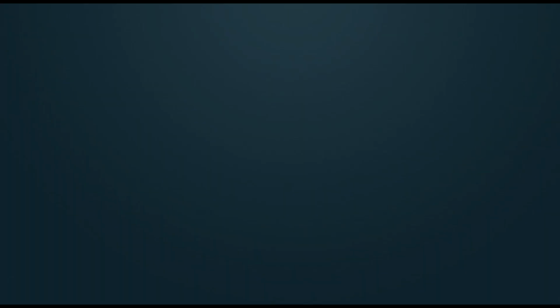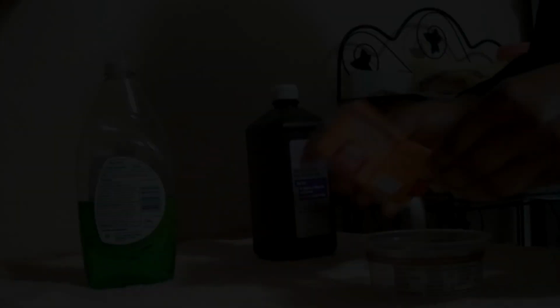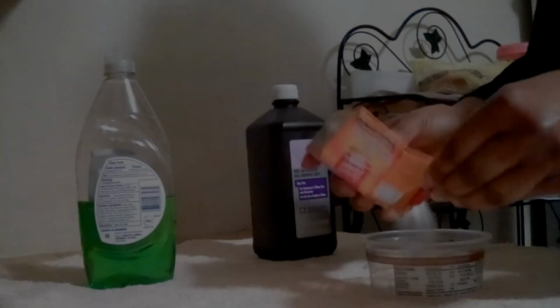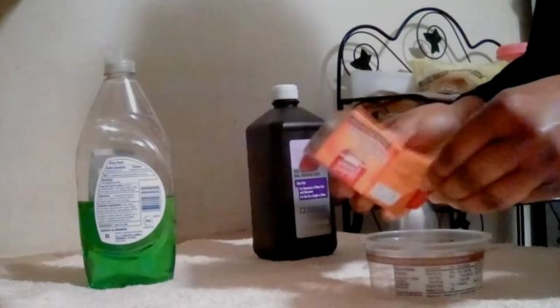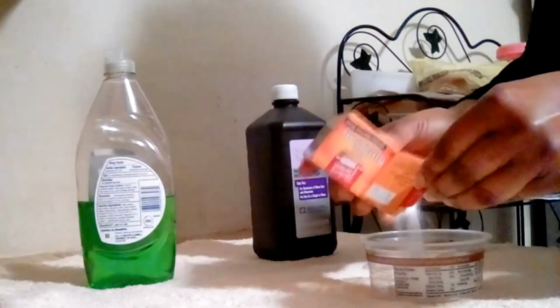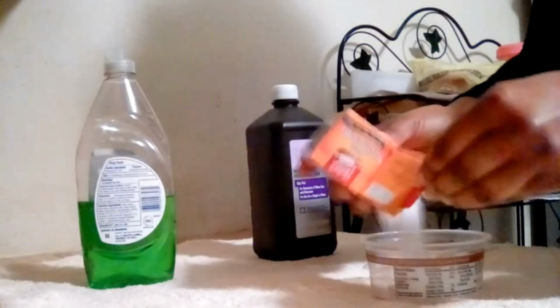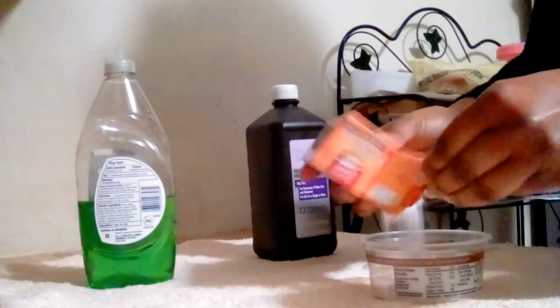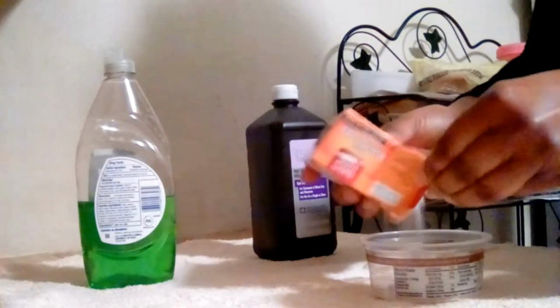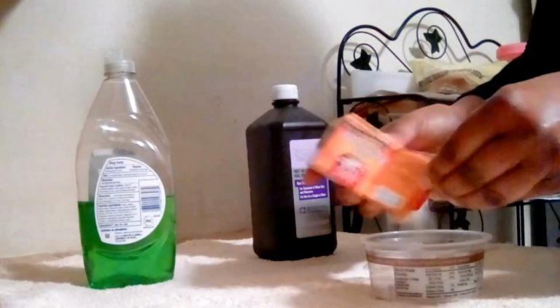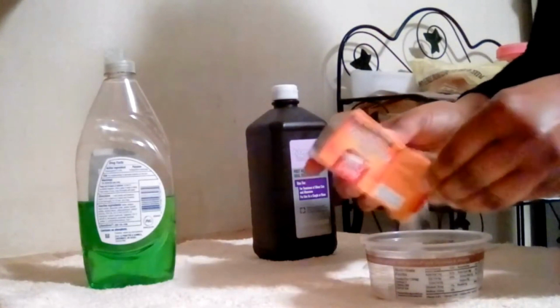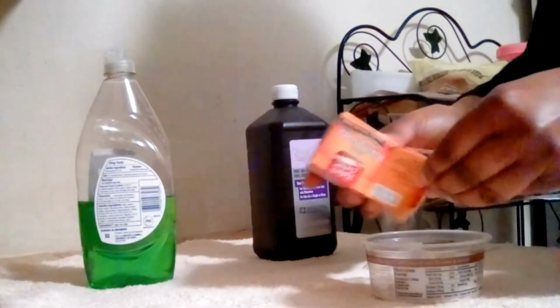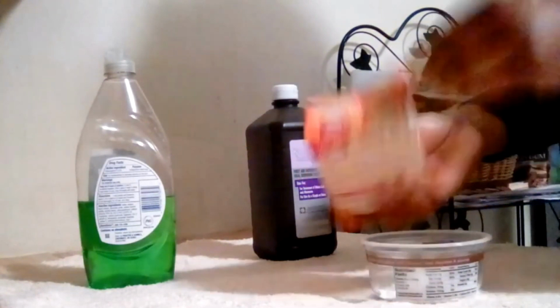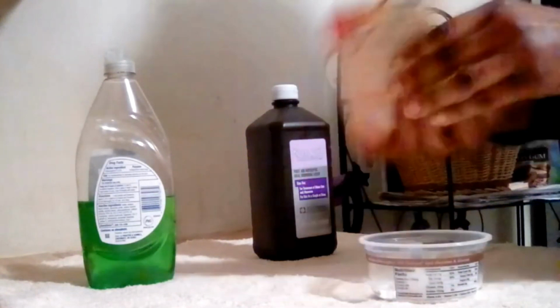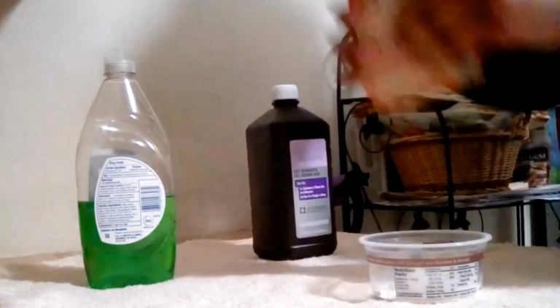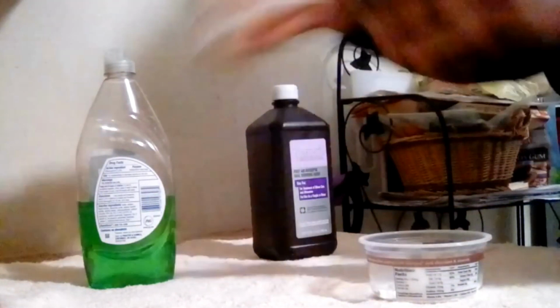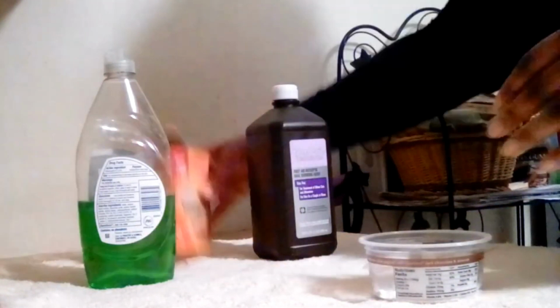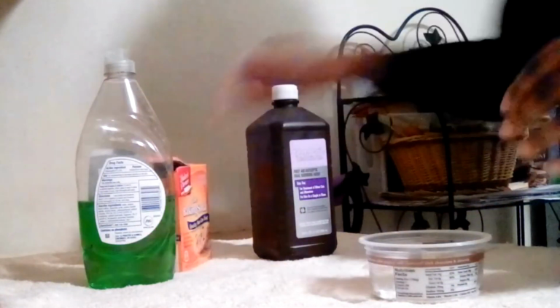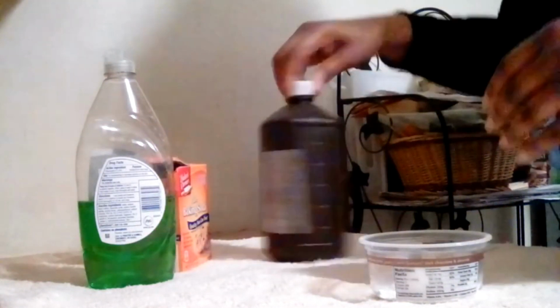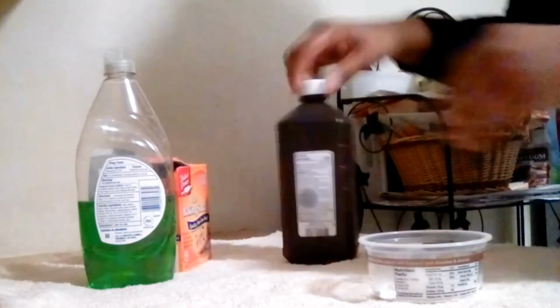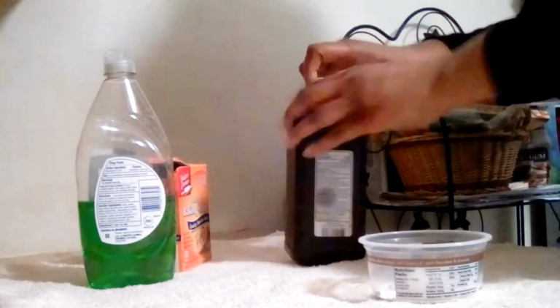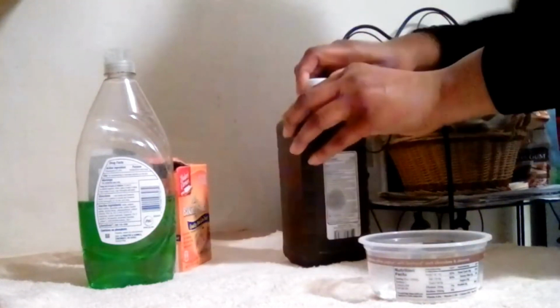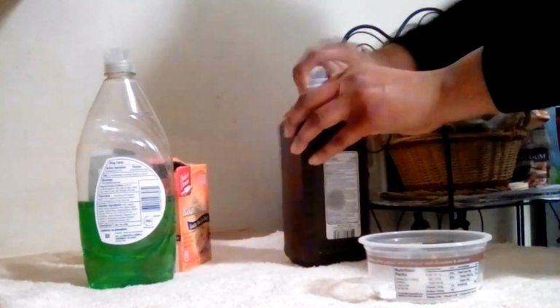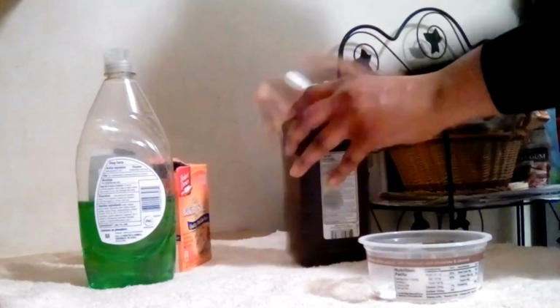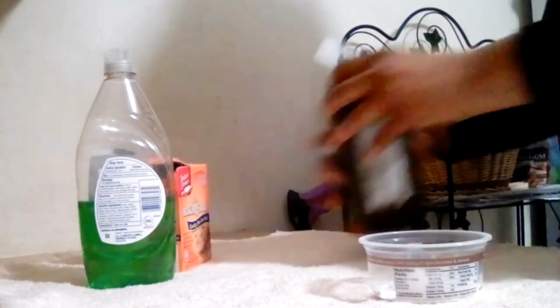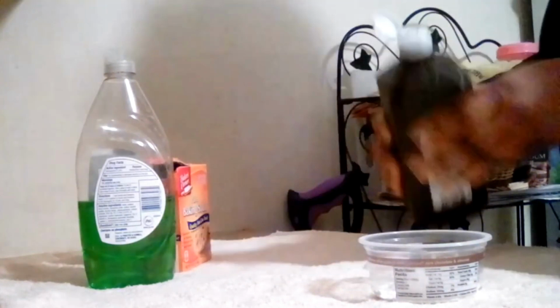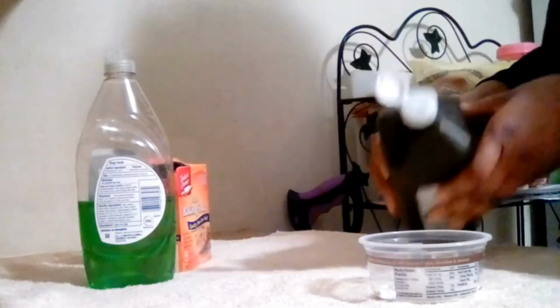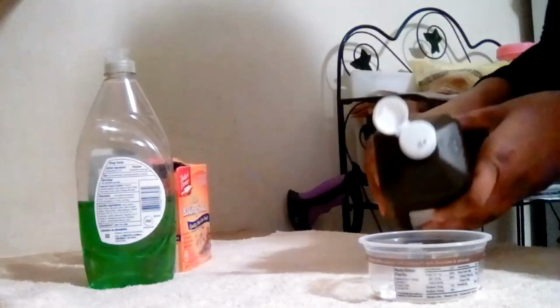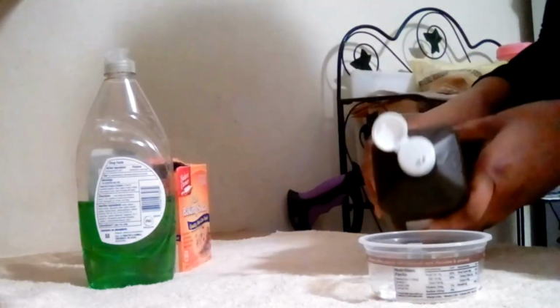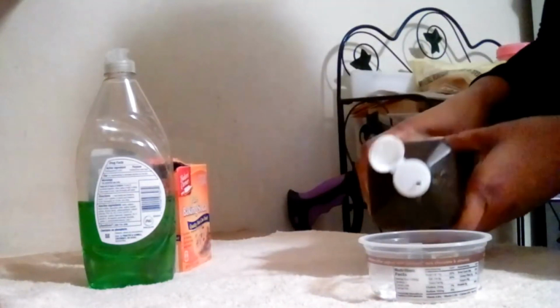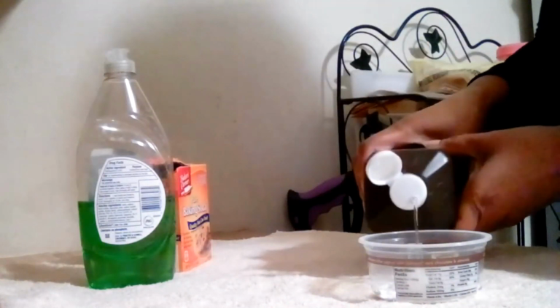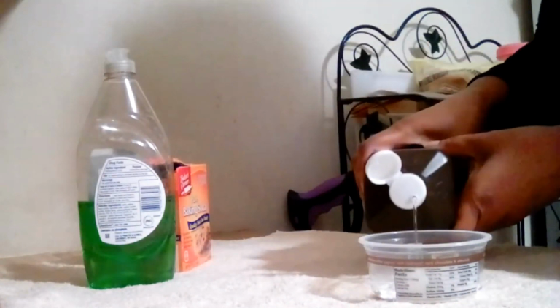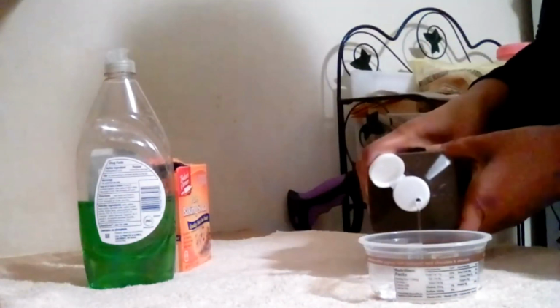To prepare the paste, start with baking soda, then add a little peroxide, followed by a few drops of Dawn, then mix thoroughly. The amount used is up to you and dependent upon what you're cleaning.